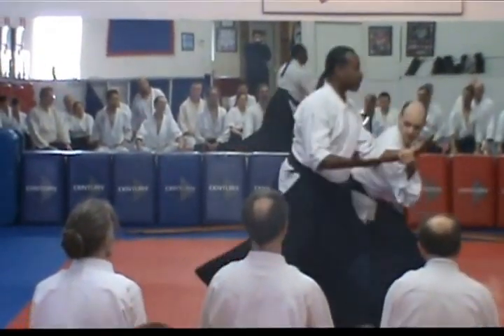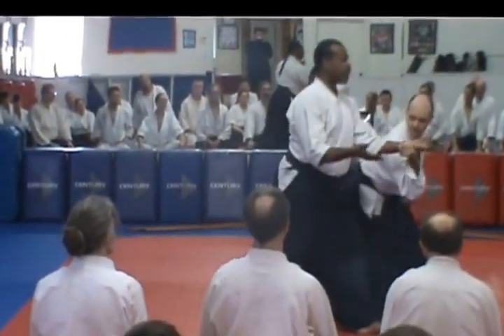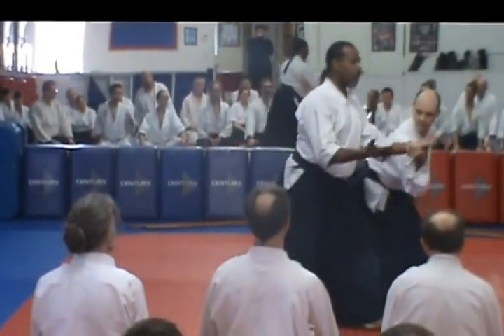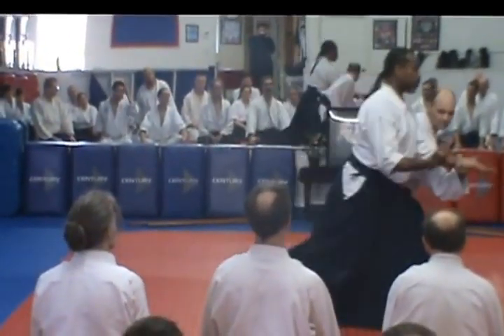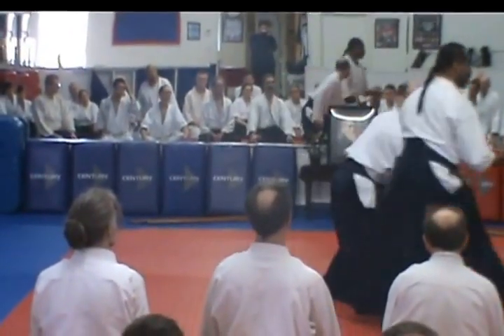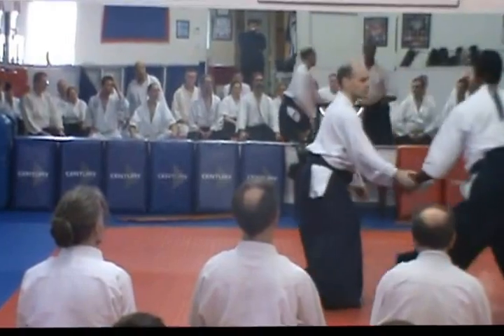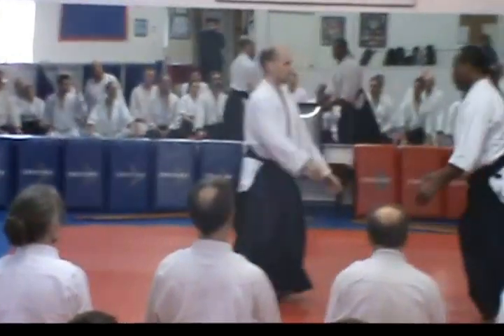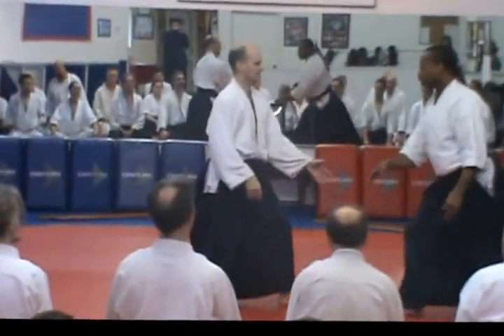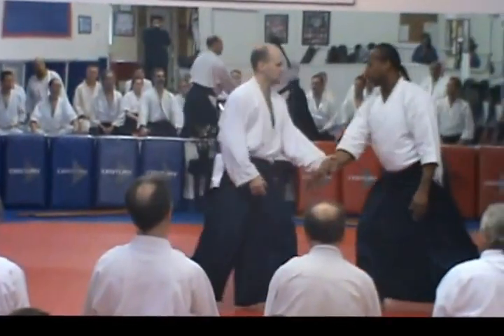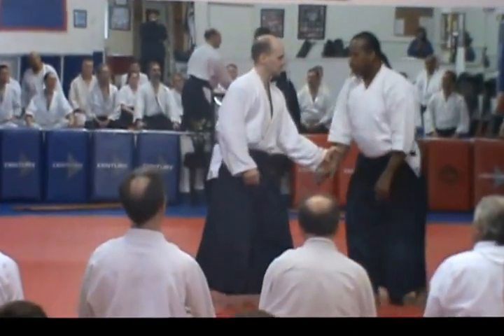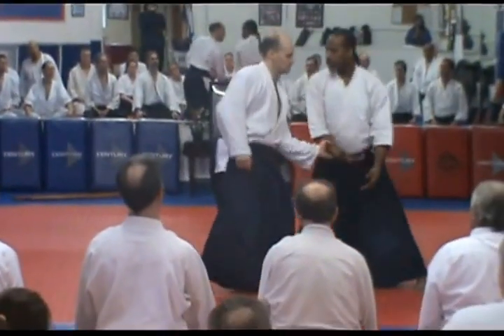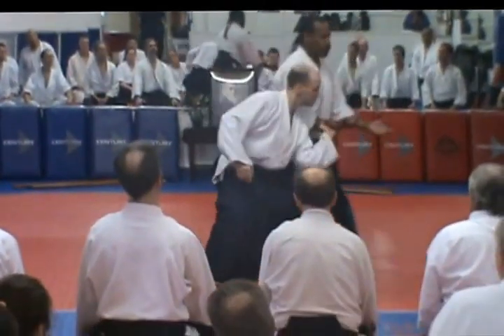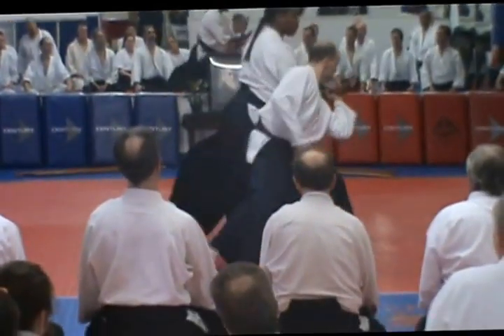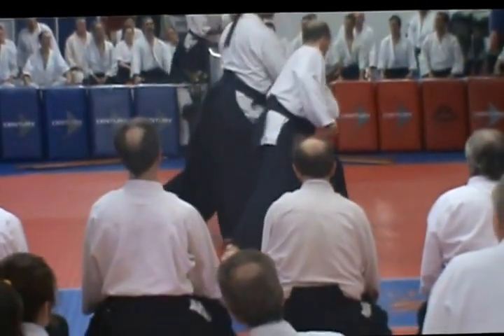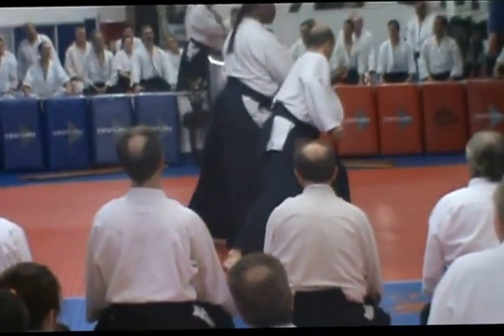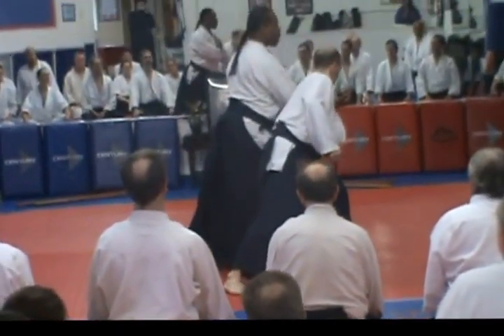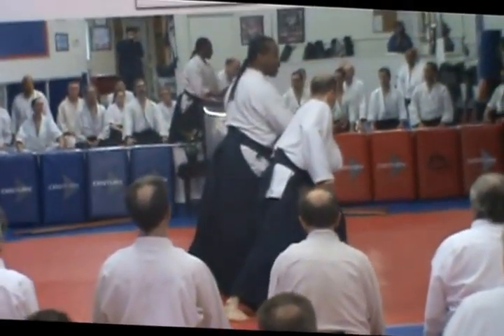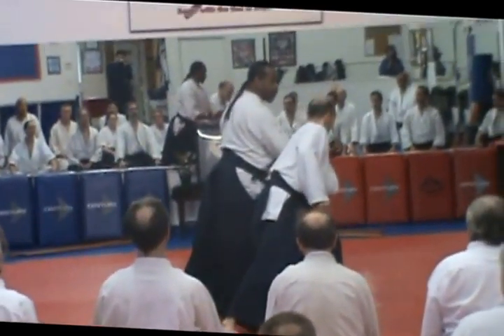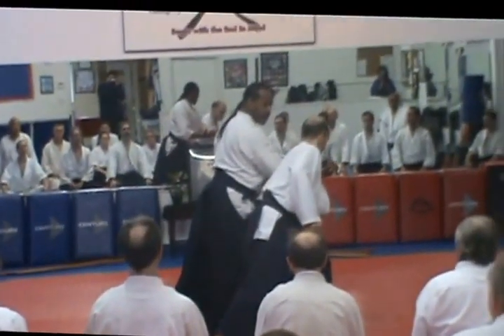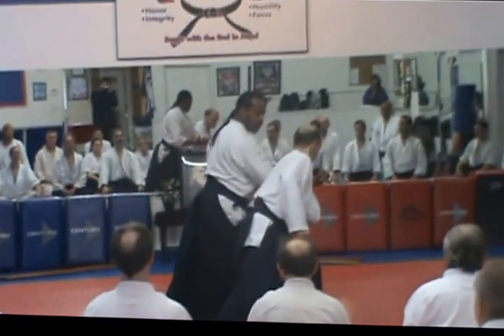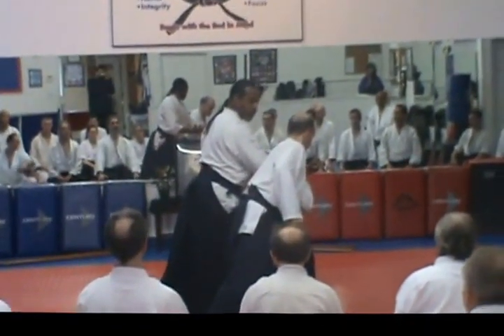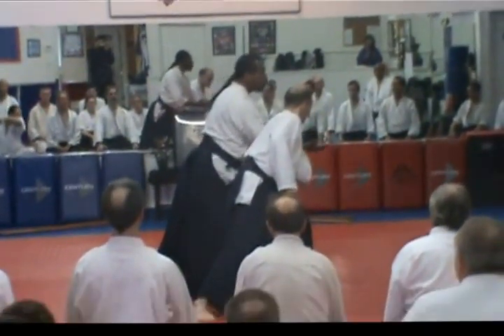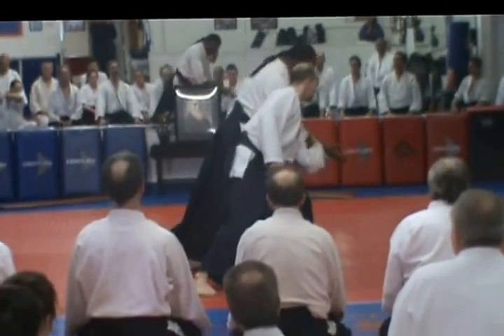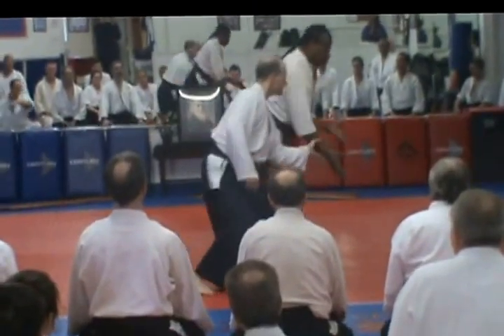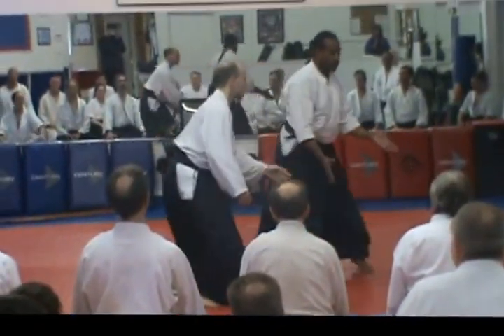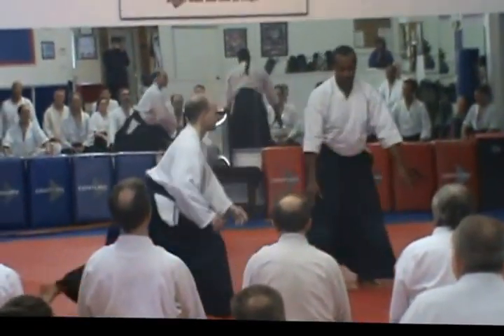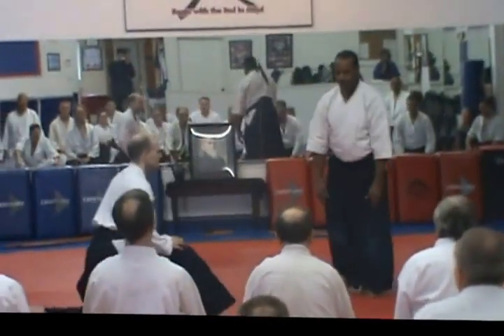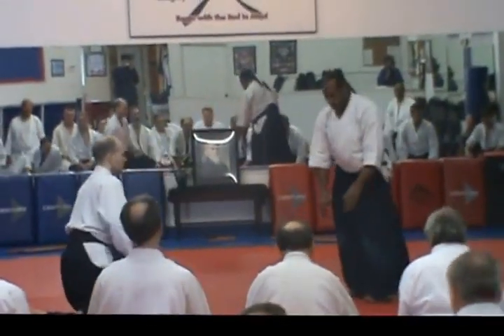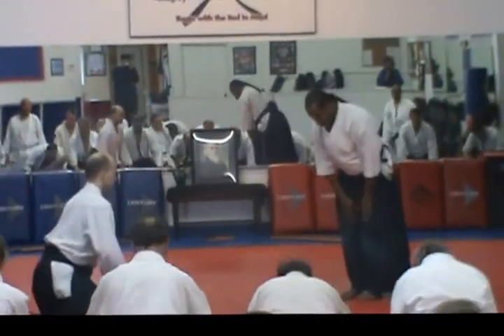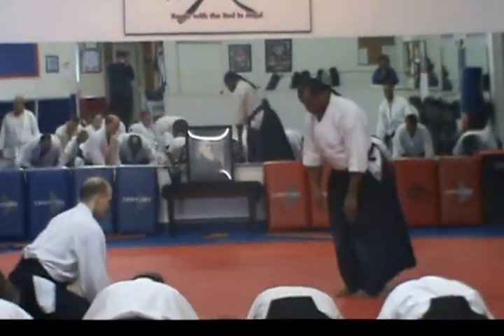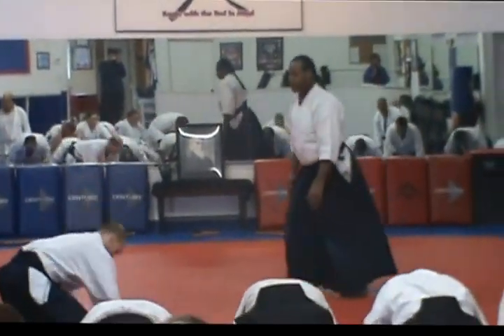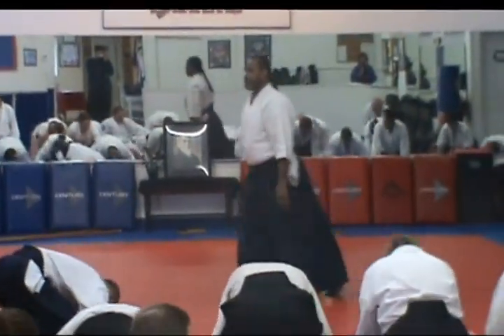And up. This is nice and loose. Shoulders stay there. Now you don't even think of it.